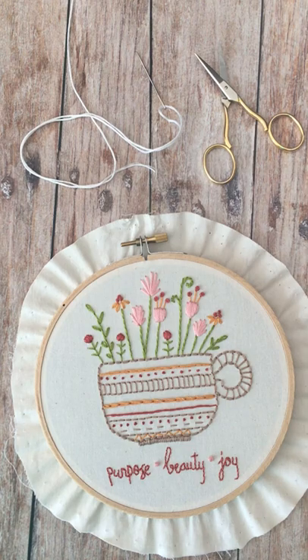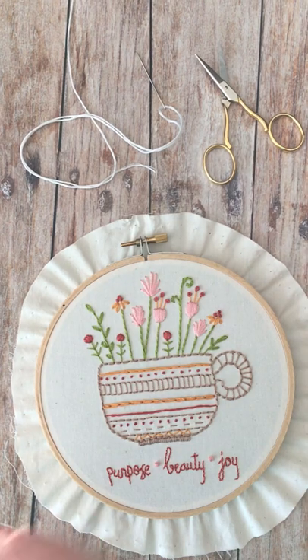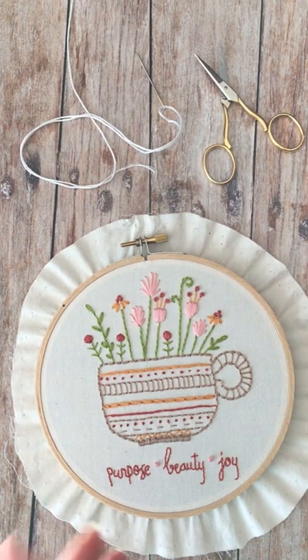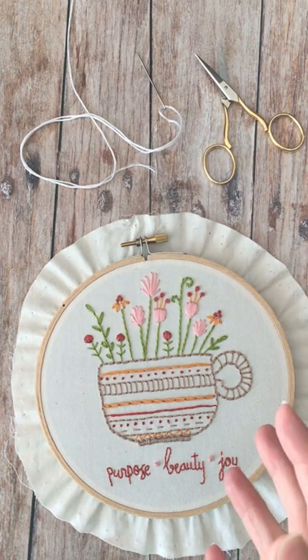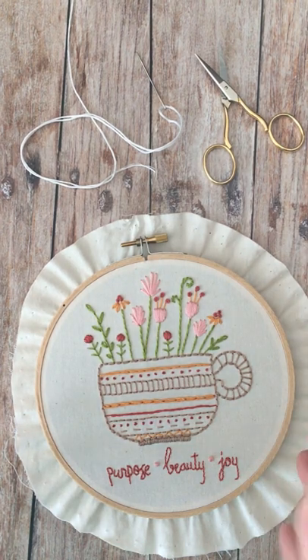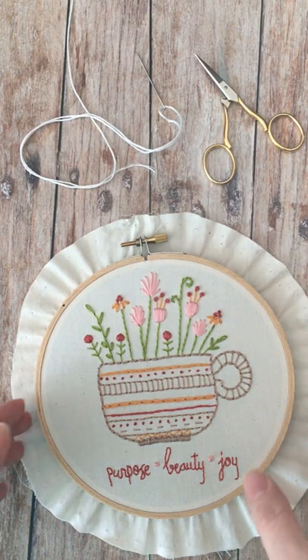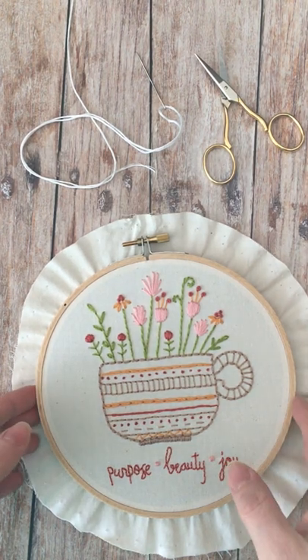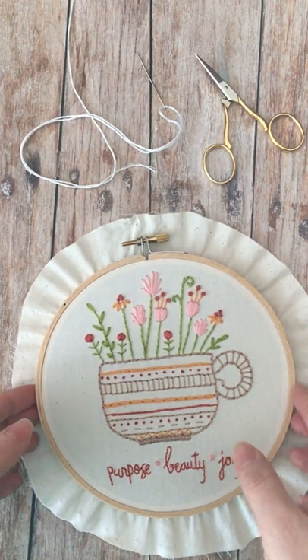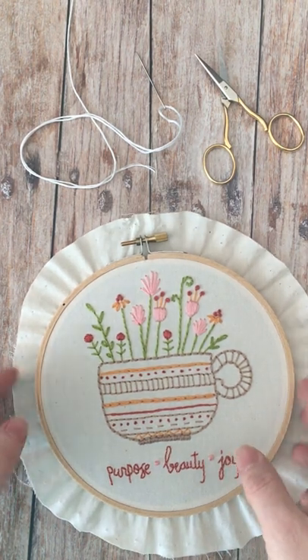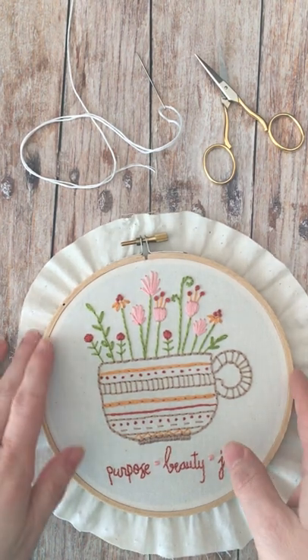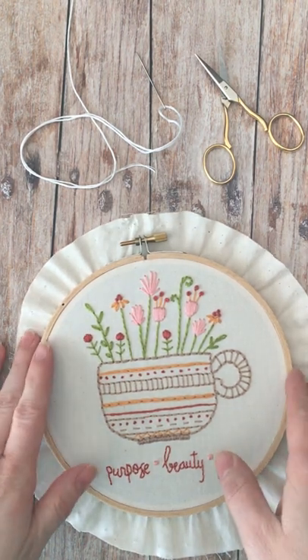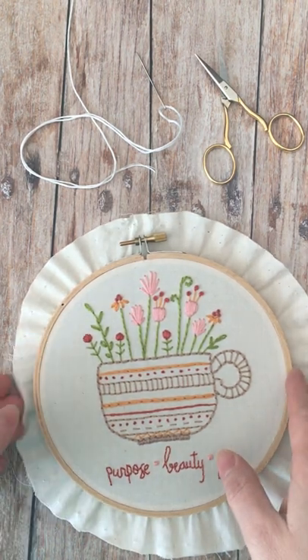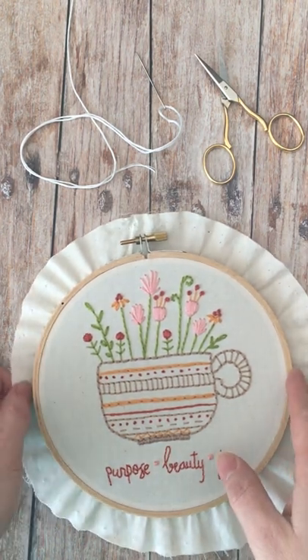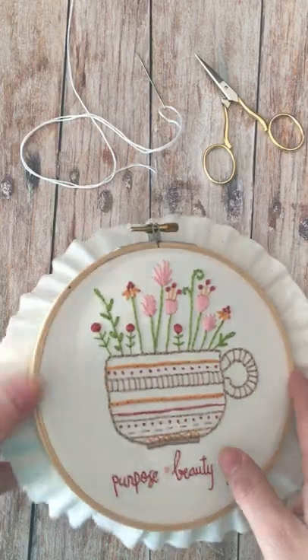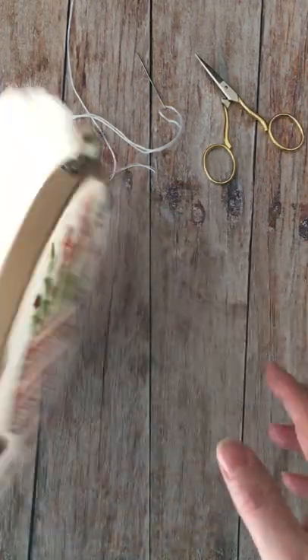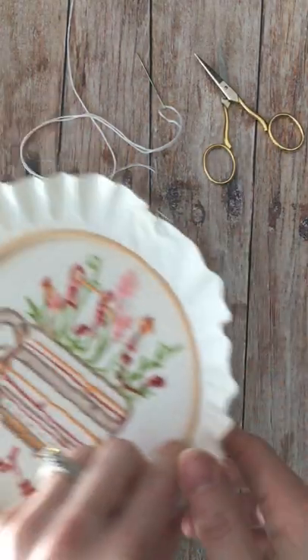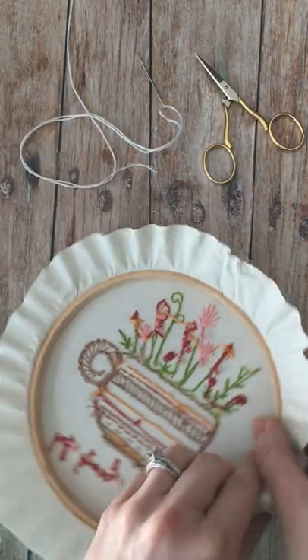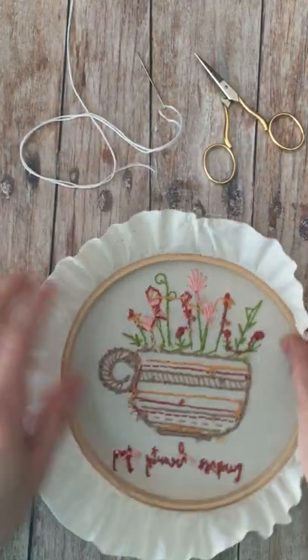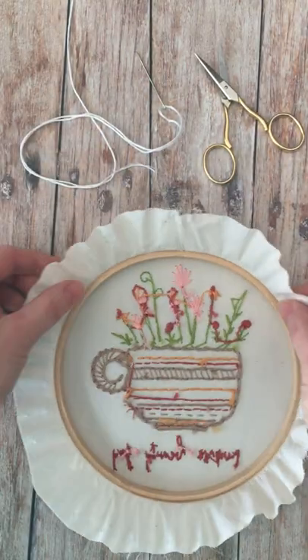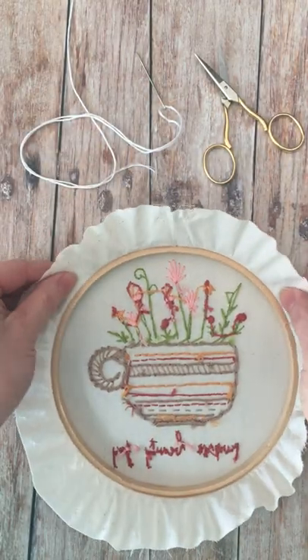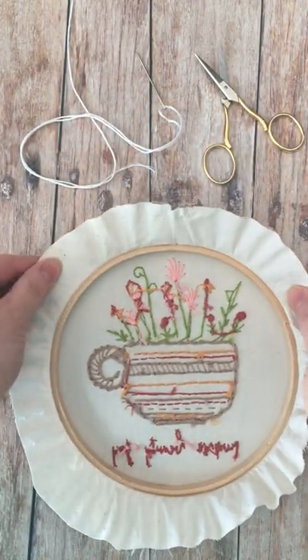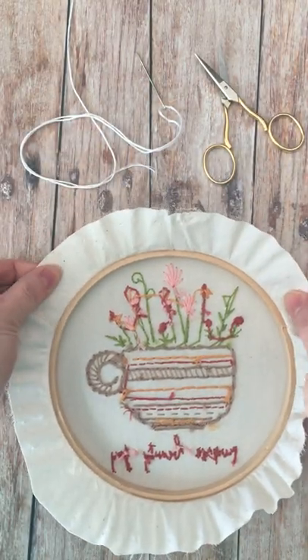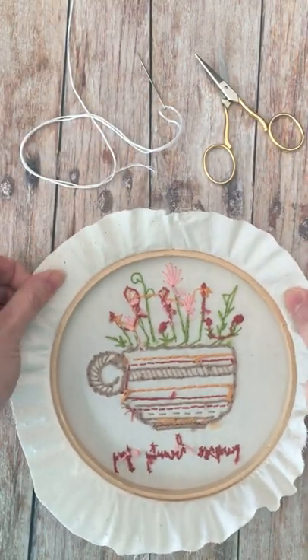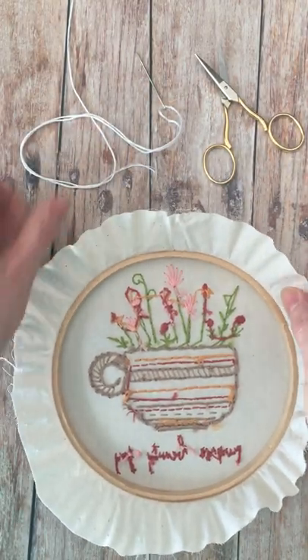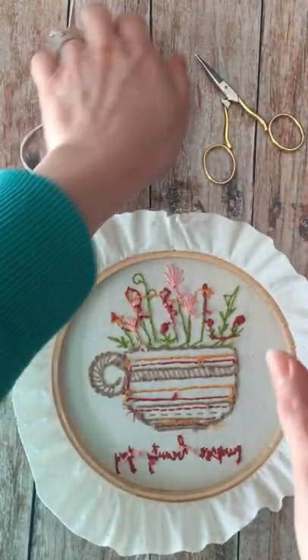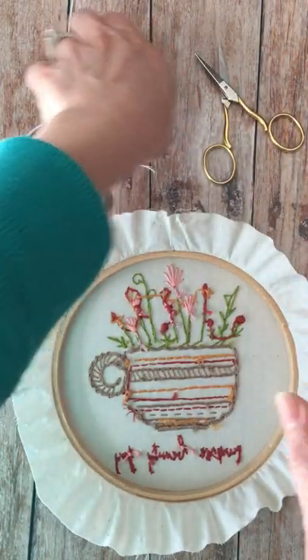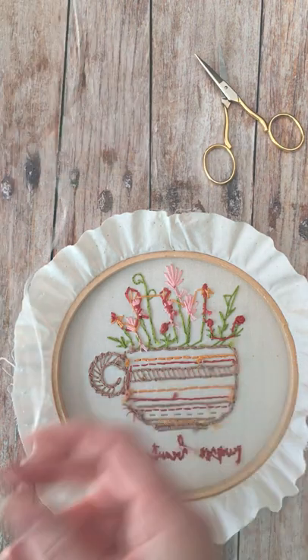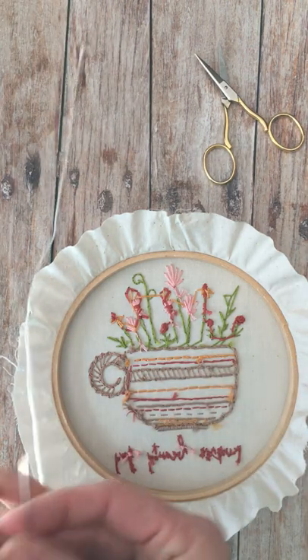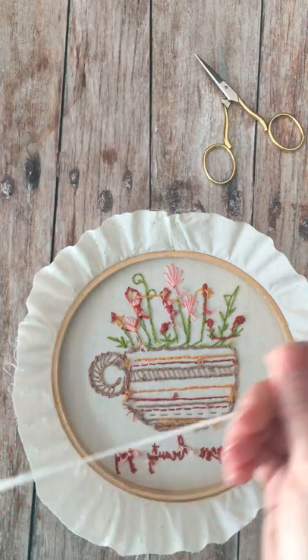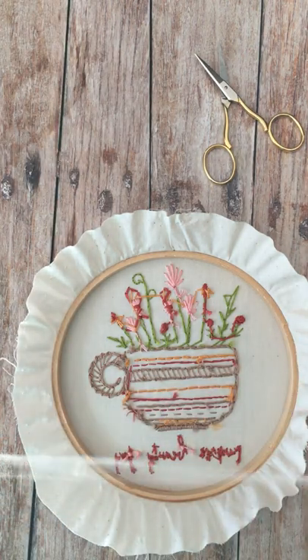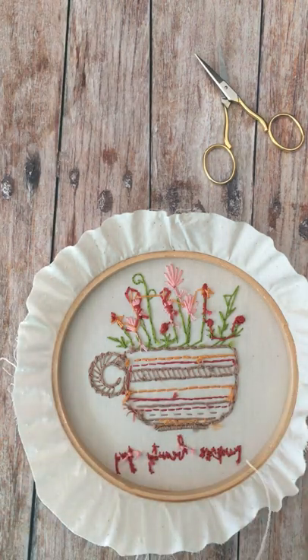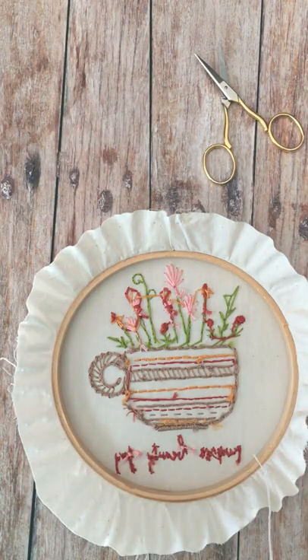The second method that you can use to finish off your hoop is by cinching the fabric in the back. Essentially you're going to use the running stitch to do this, and I have video tutorials for that on my site.